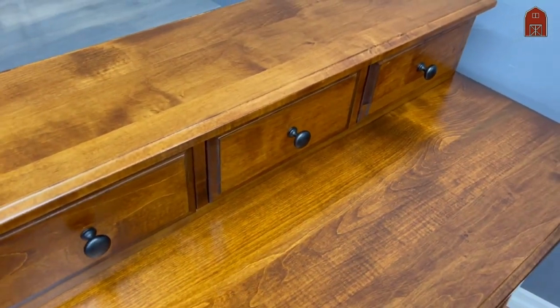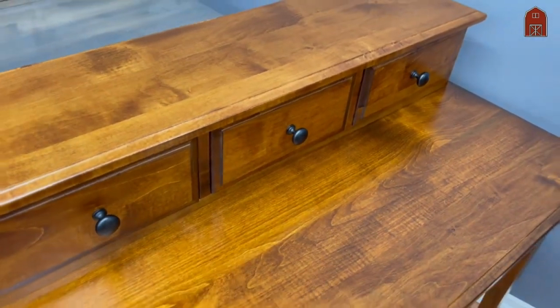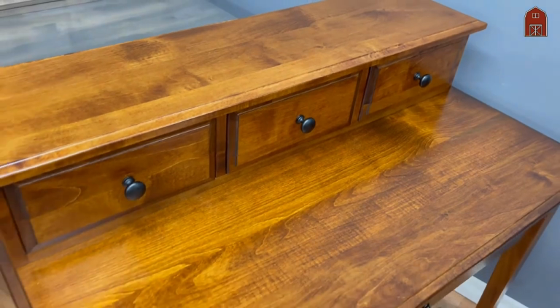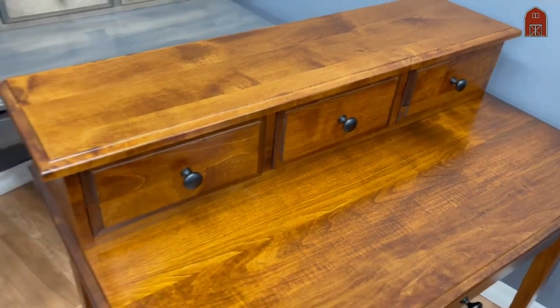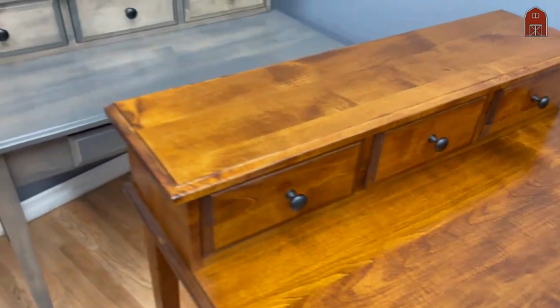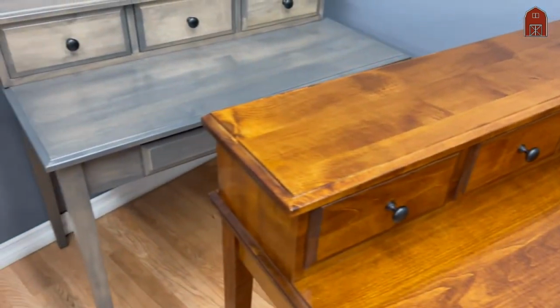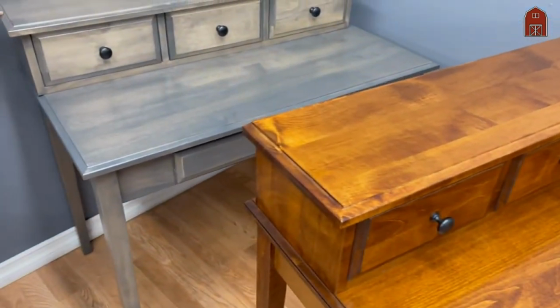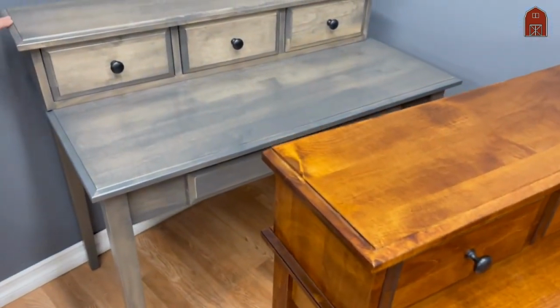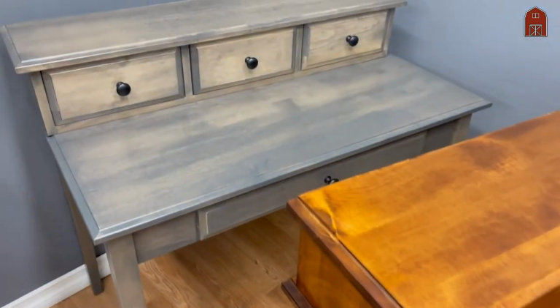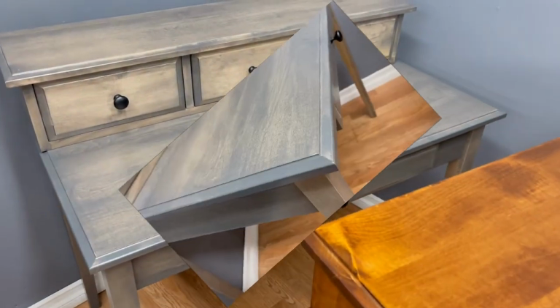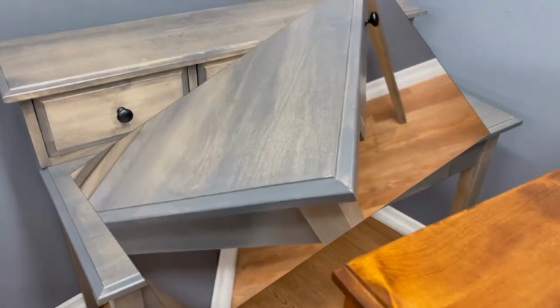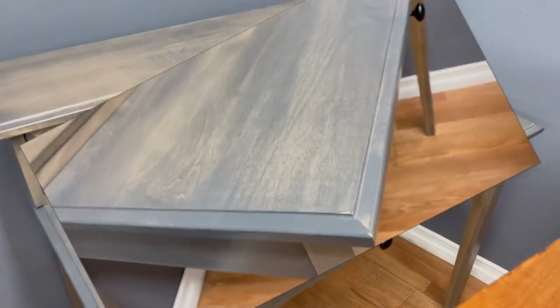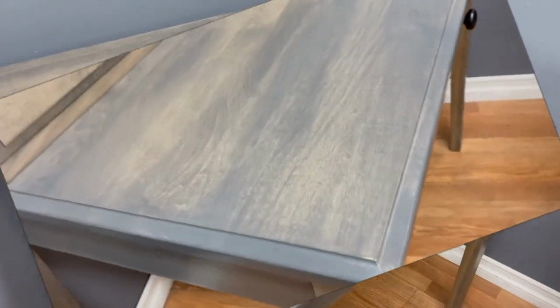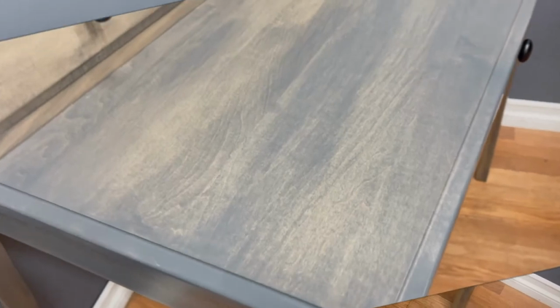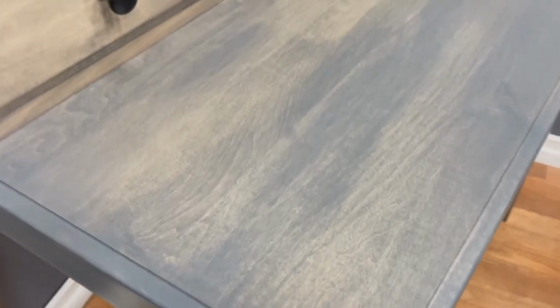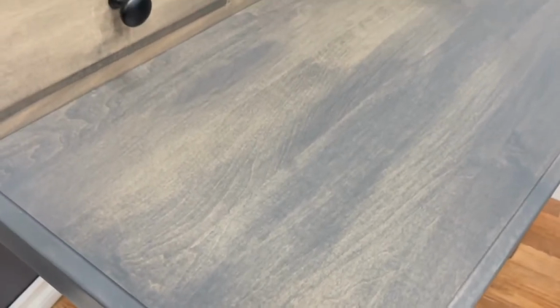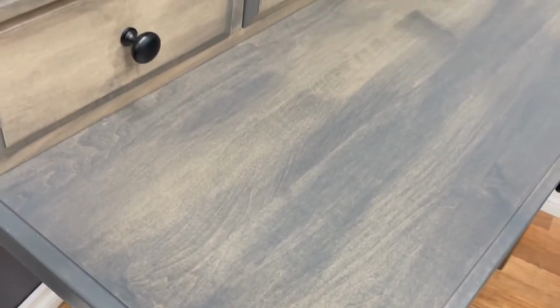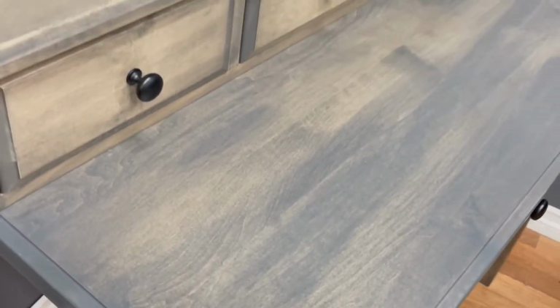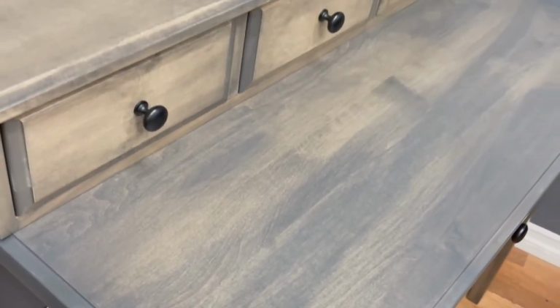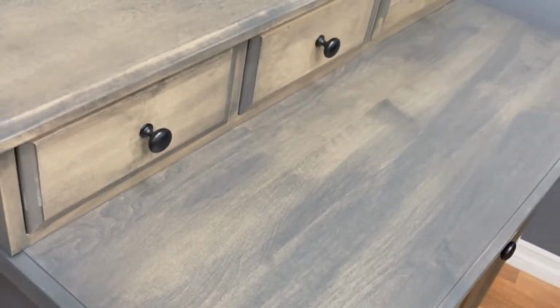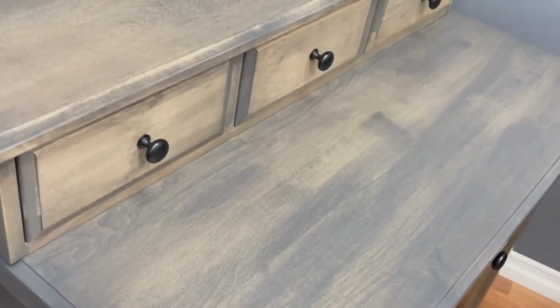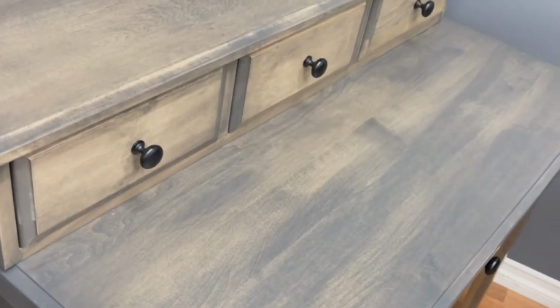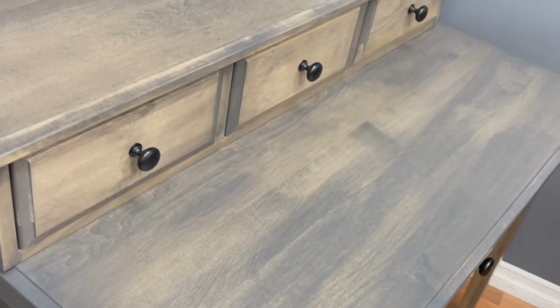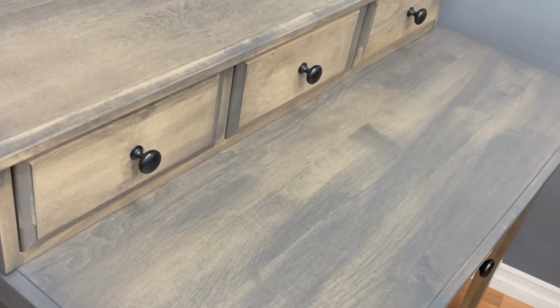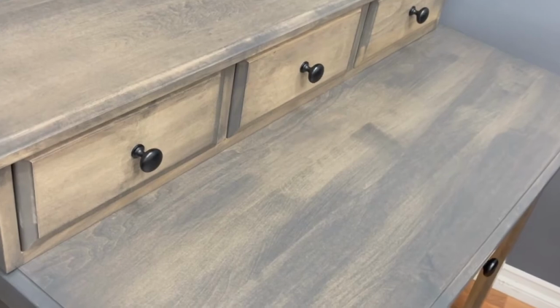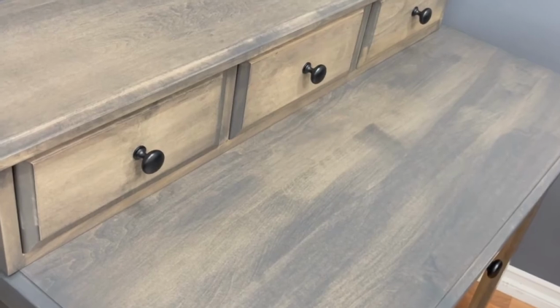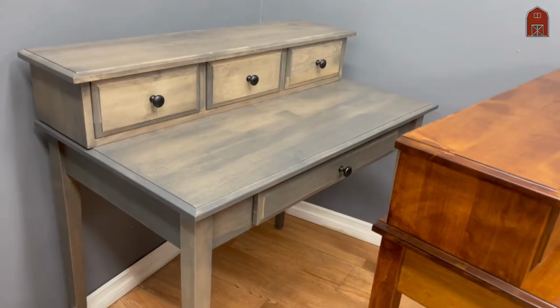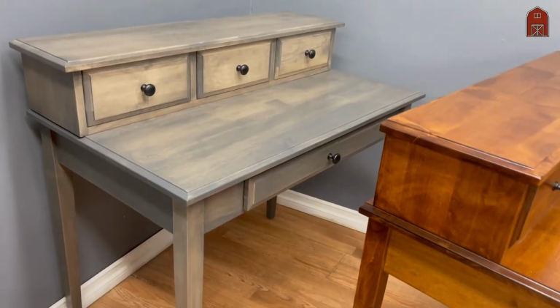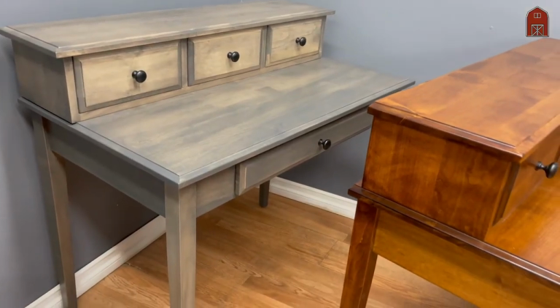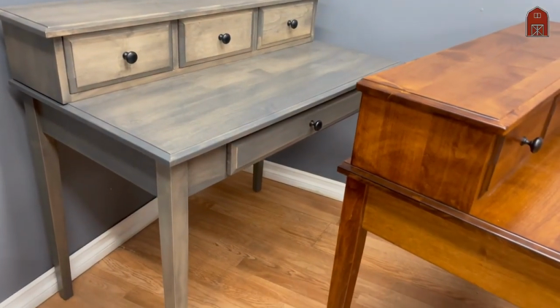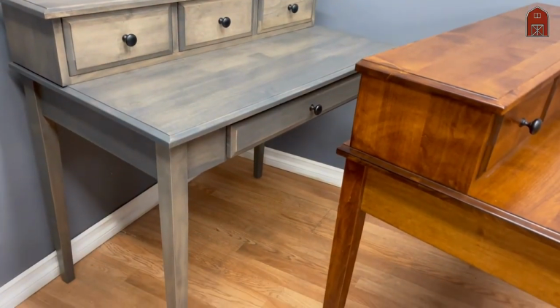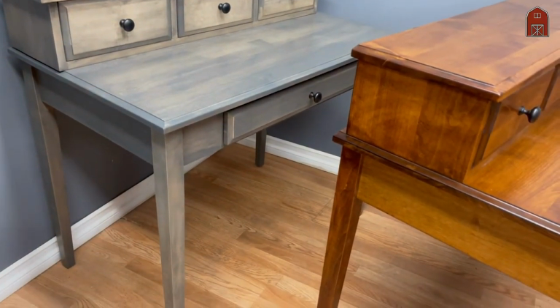And this is the same thing in solid maple in our gray finish. Very up-to-date design. You can come in and see these in our store anytime — hope to see you soon.